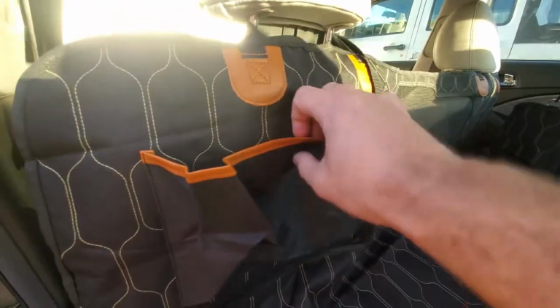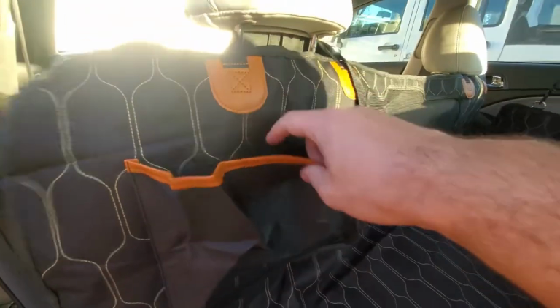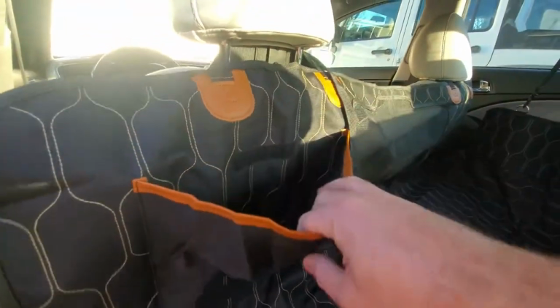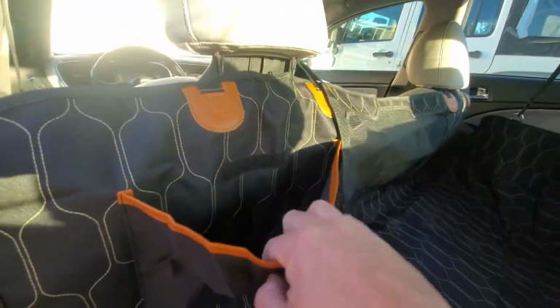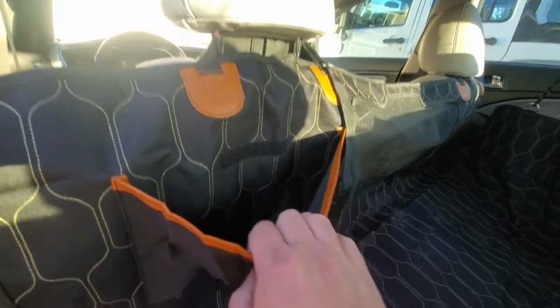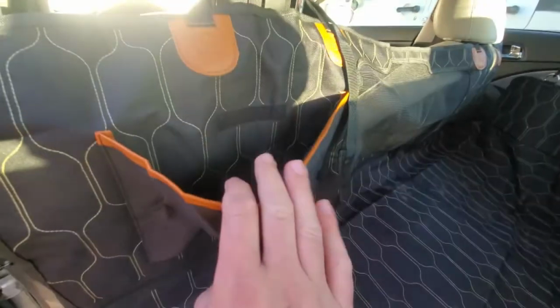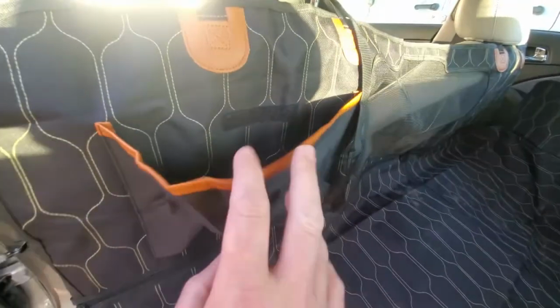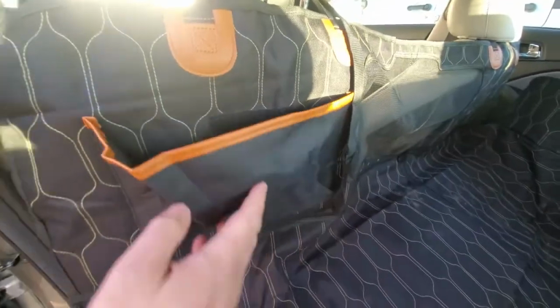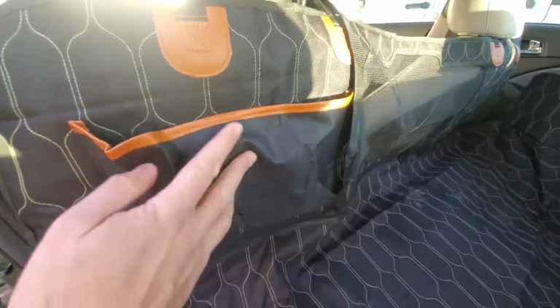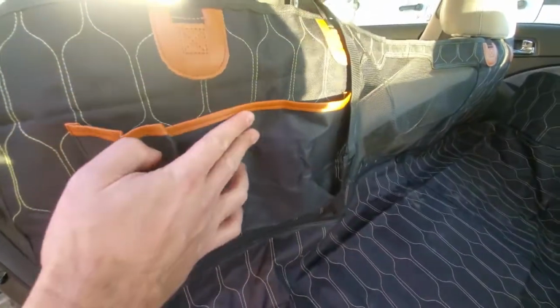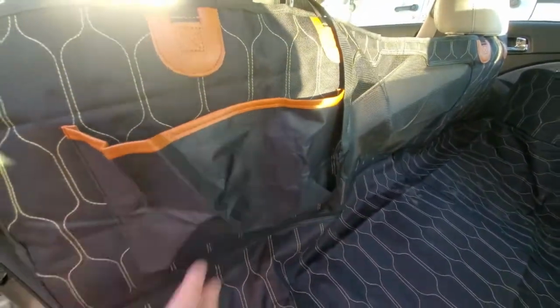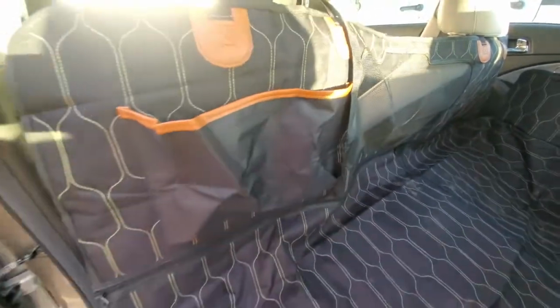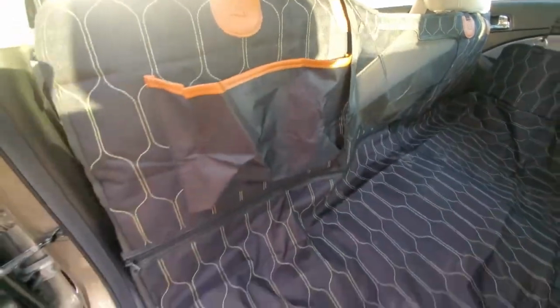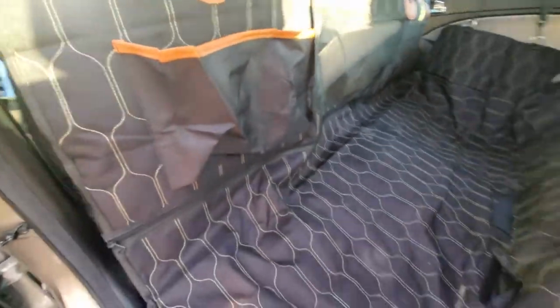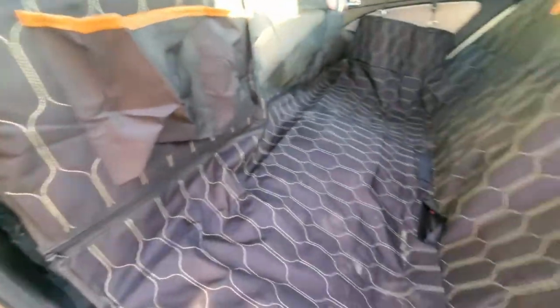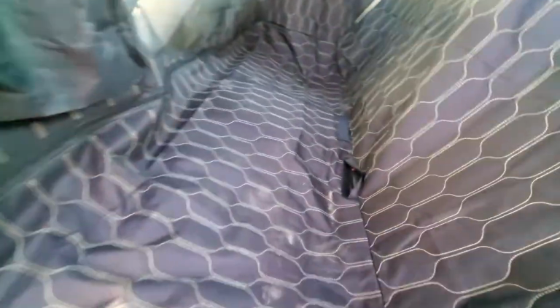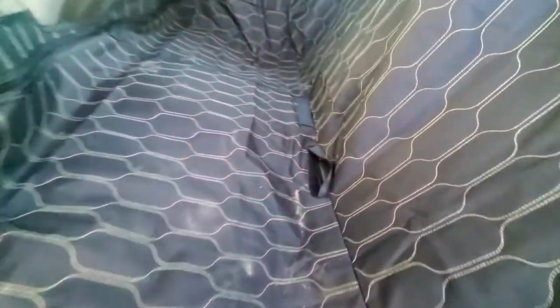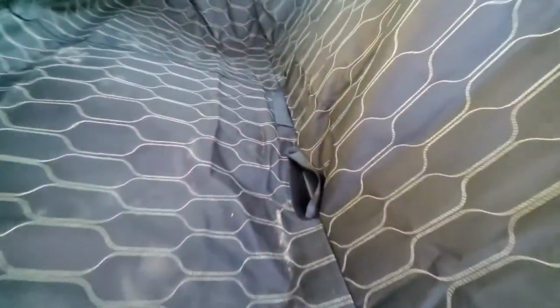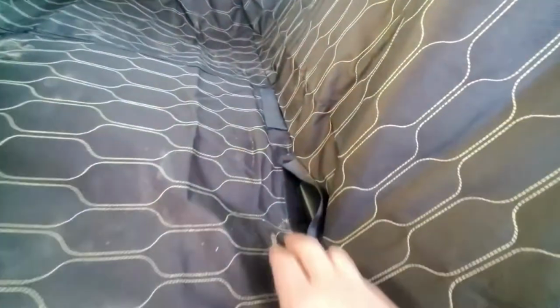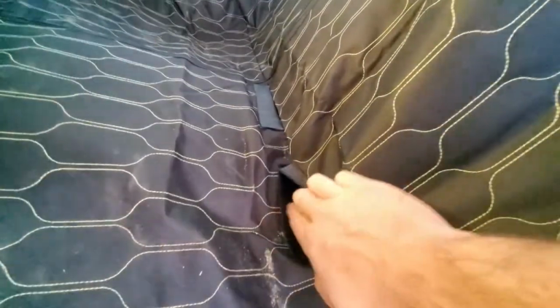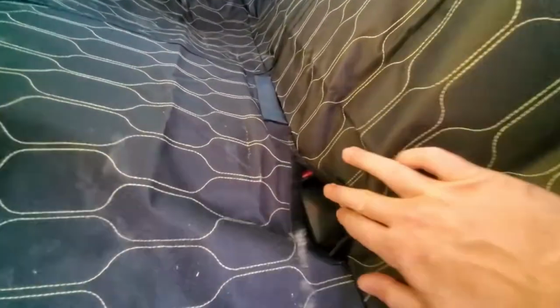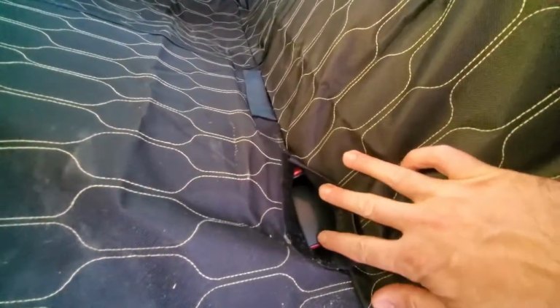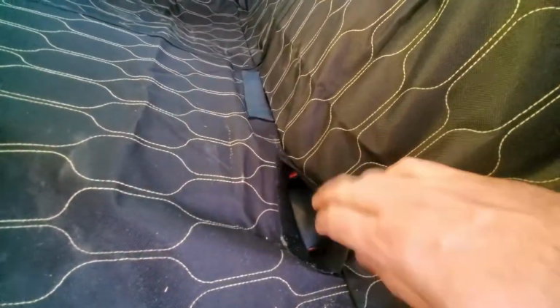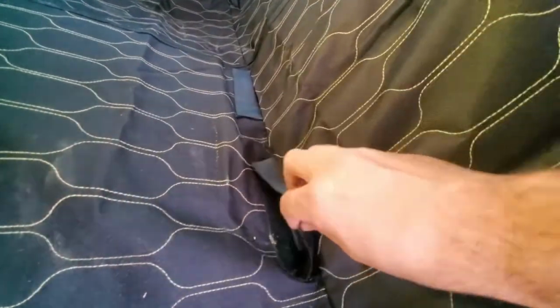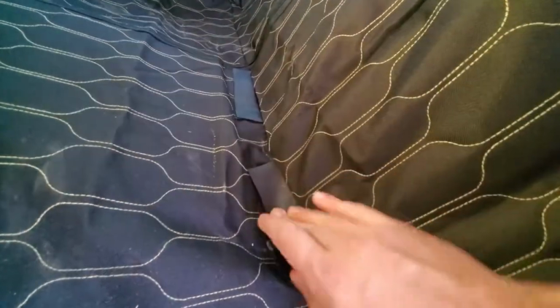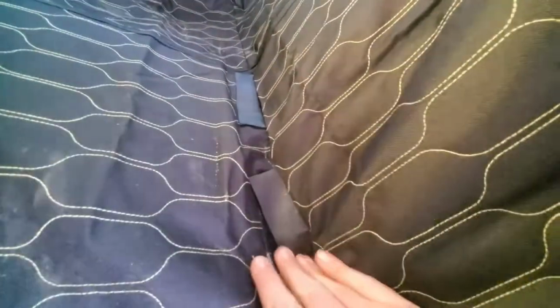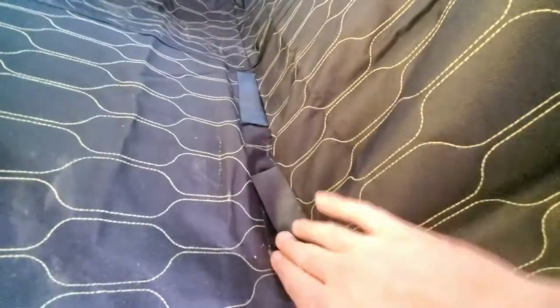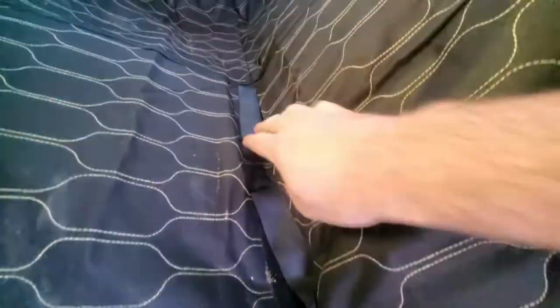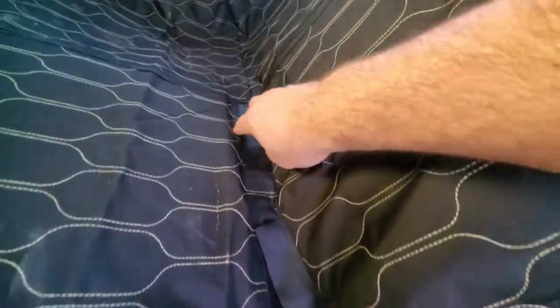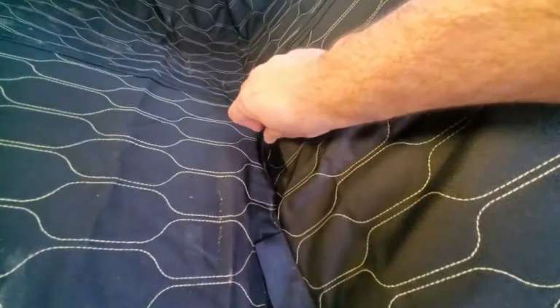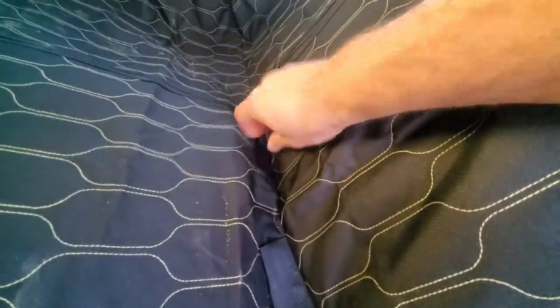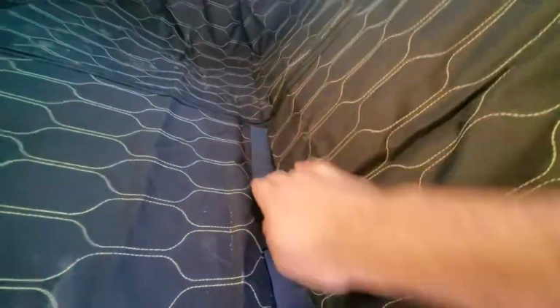There's a neat little carrying pouch, so you can put toys, food, things like that in there. You also have easy access to your seatbelts with these little Velcro doors that open up.